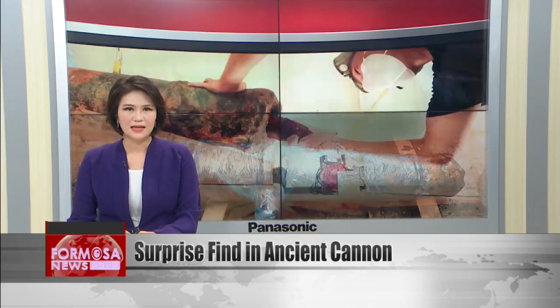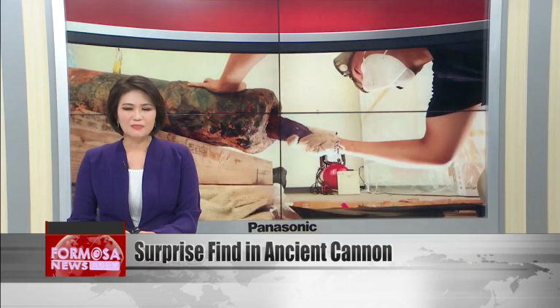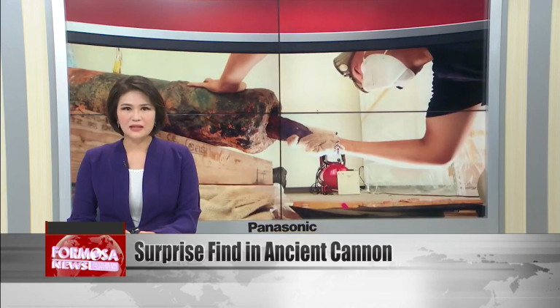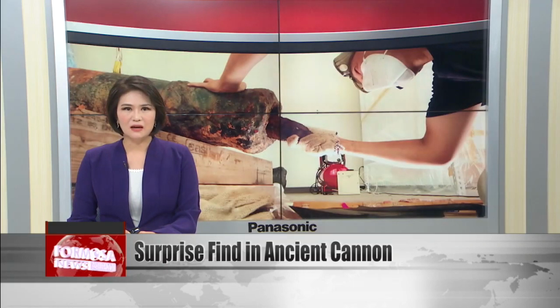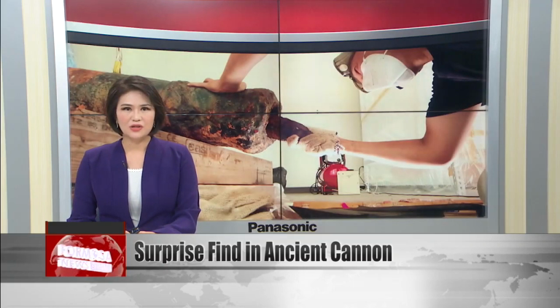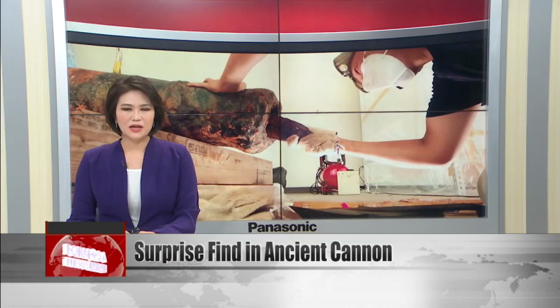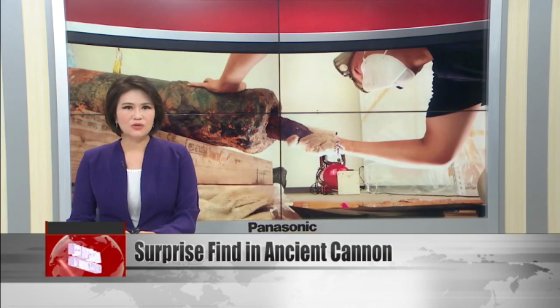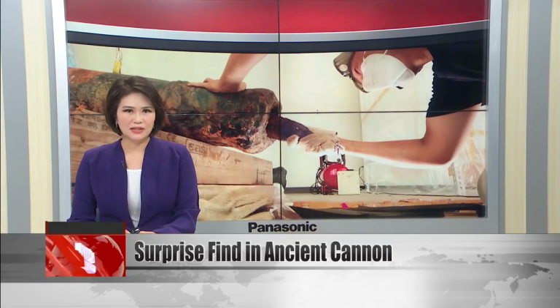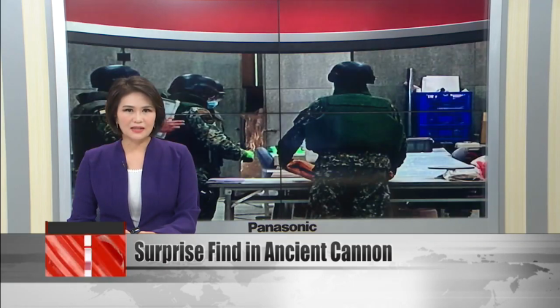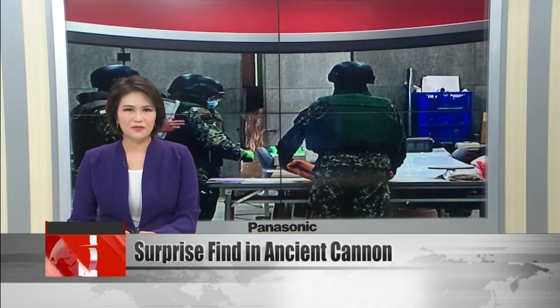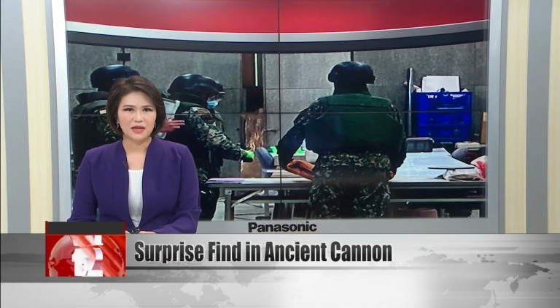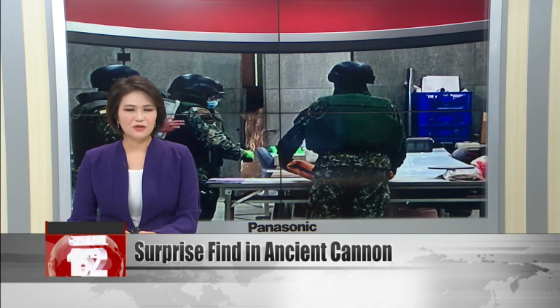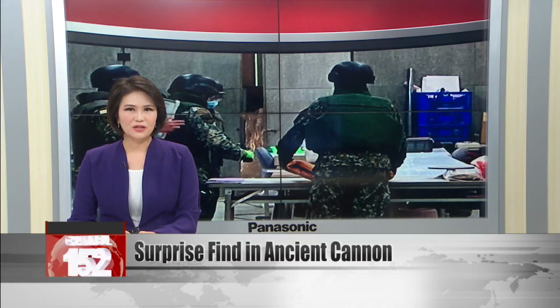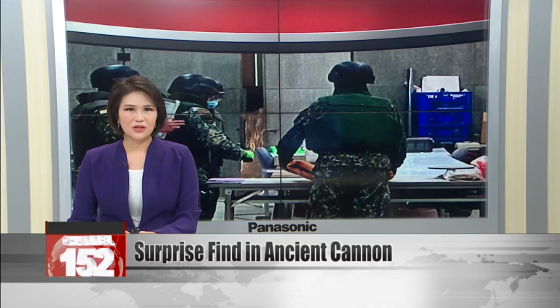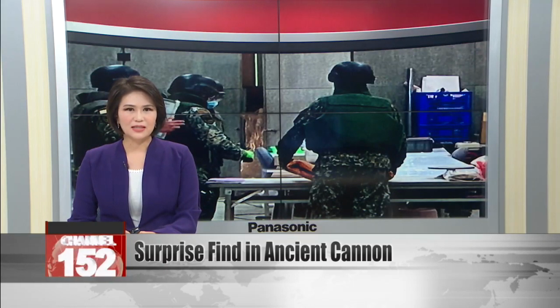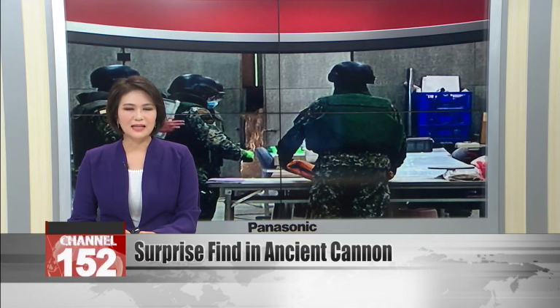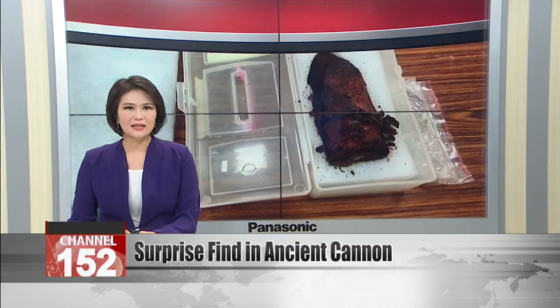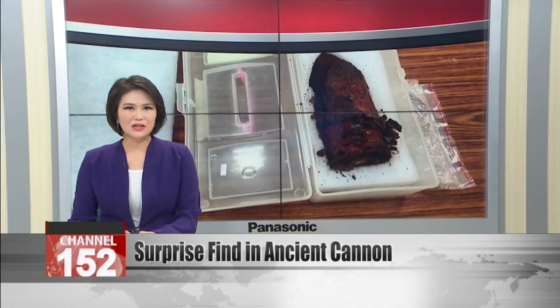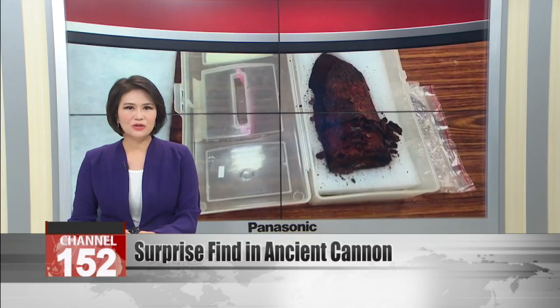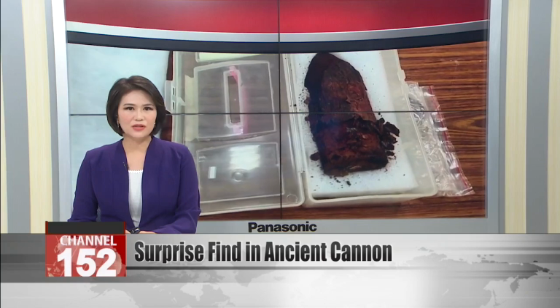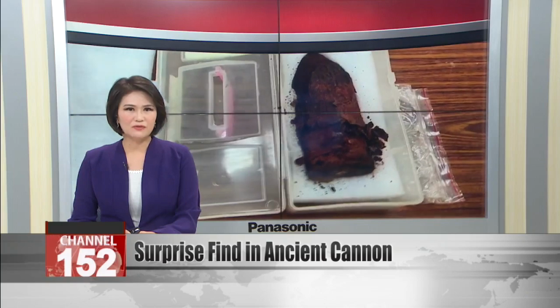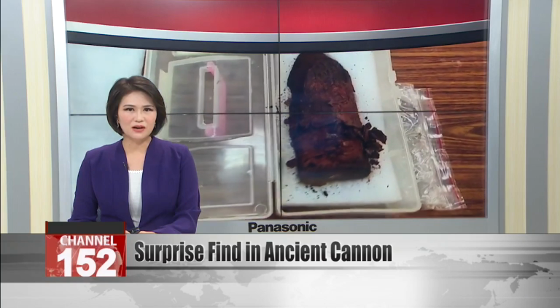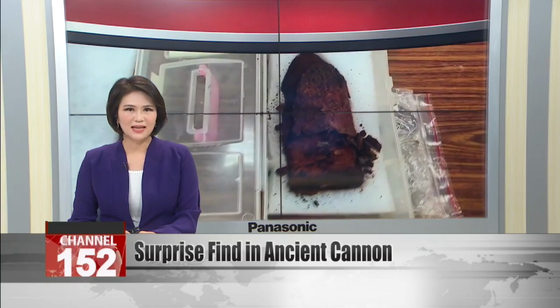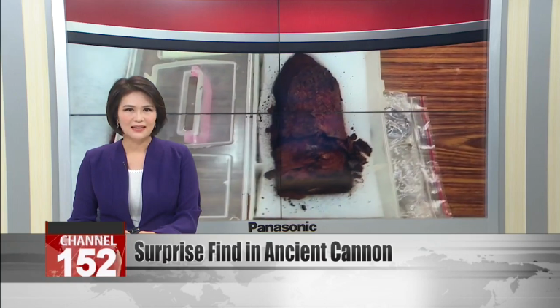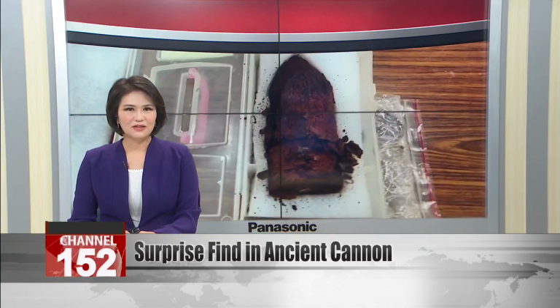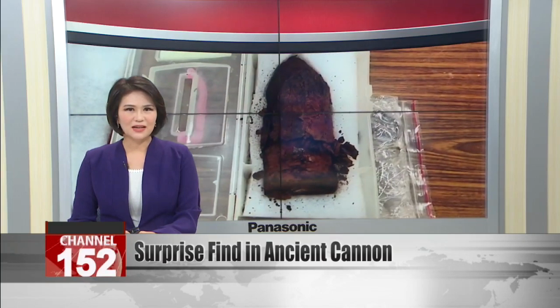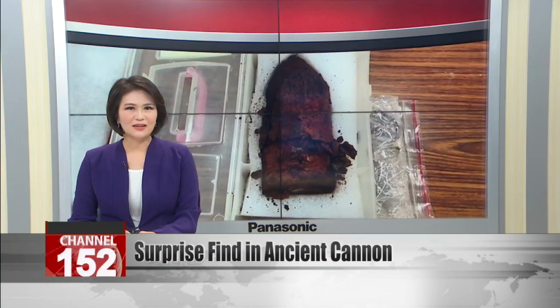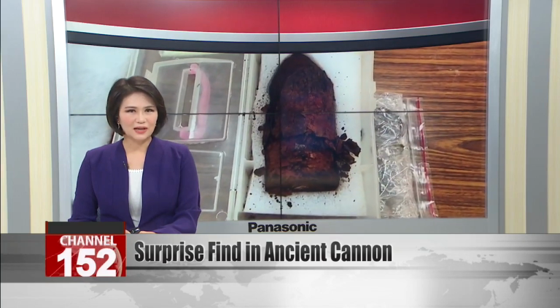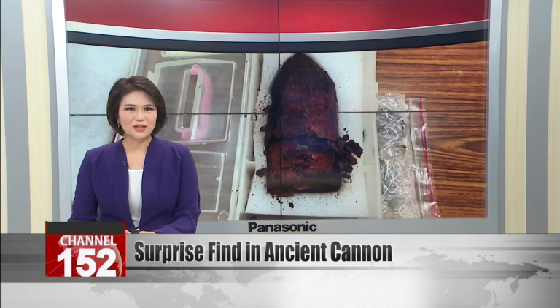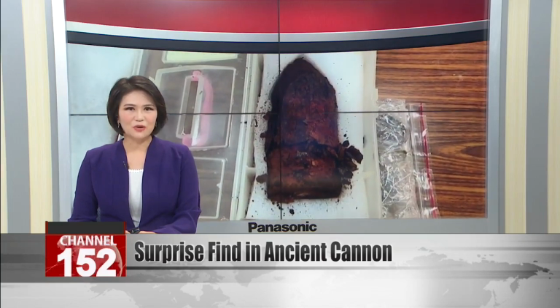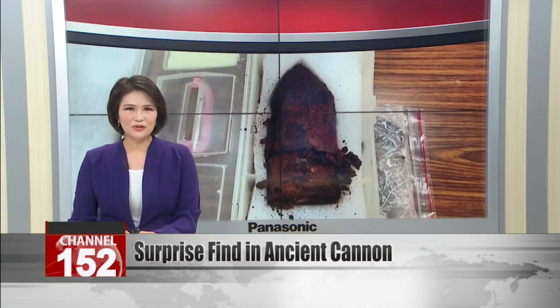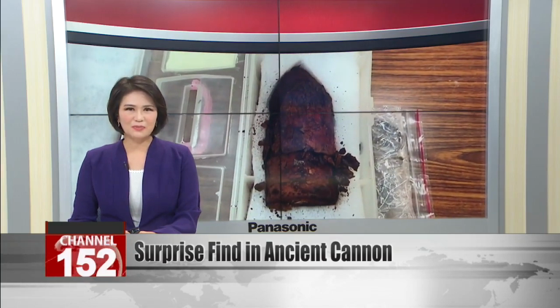Despite the alarm, the shell was not active. After restoration at Tainan National University of the Arts, the artifacts are now ready to go on display.